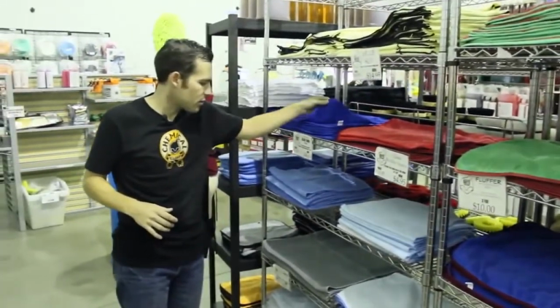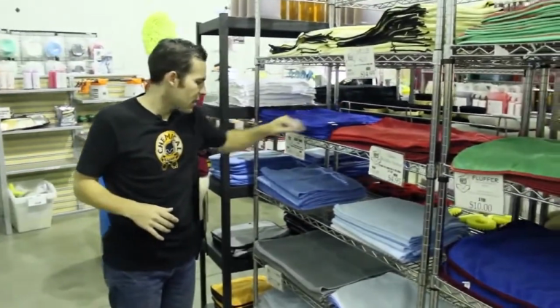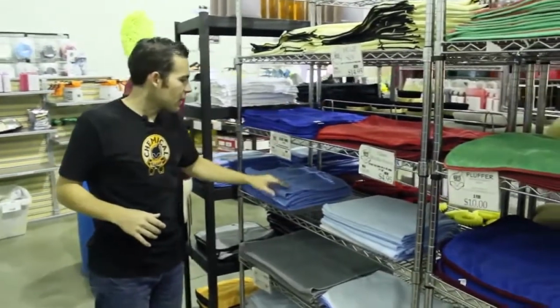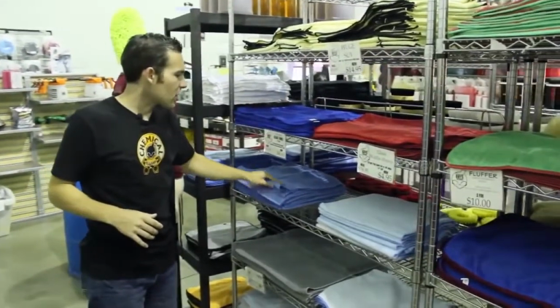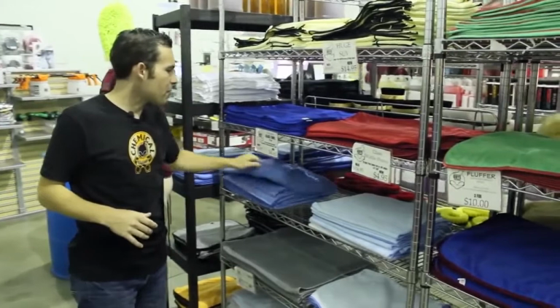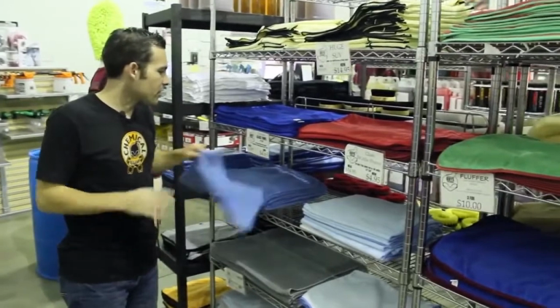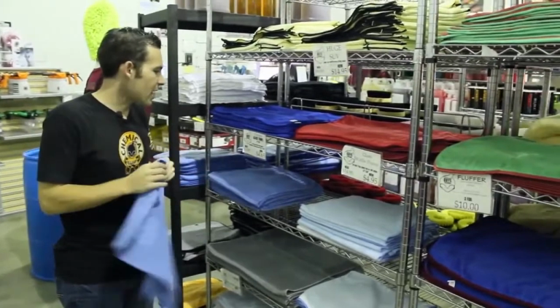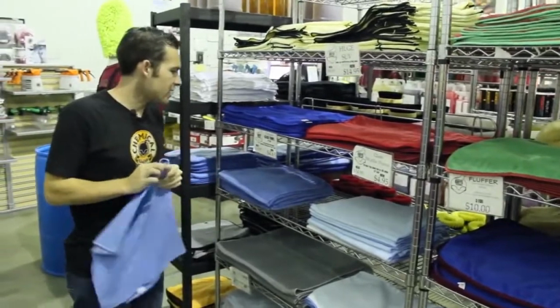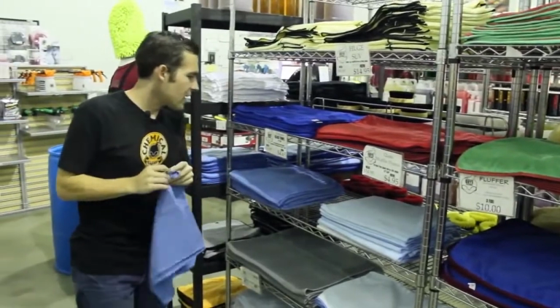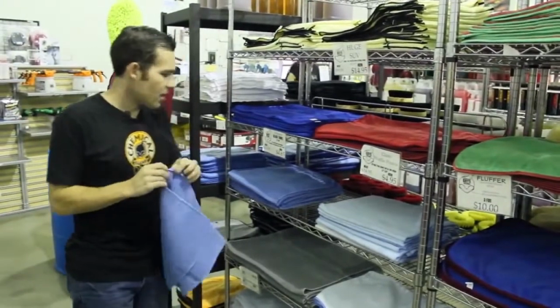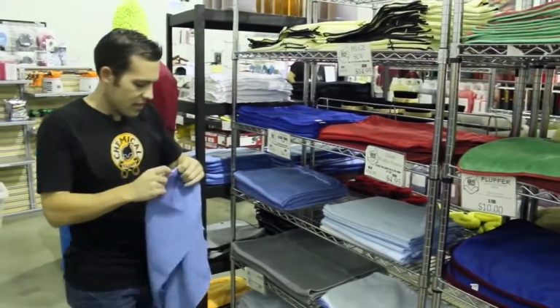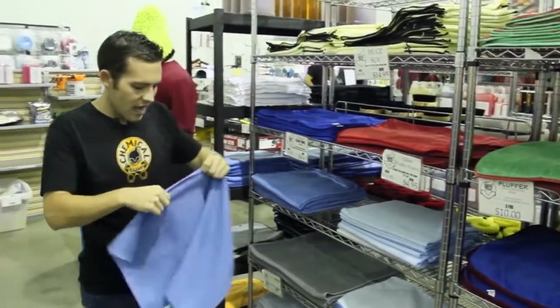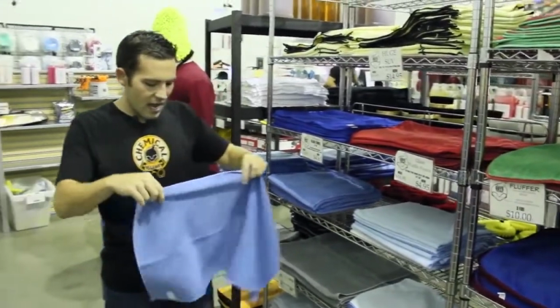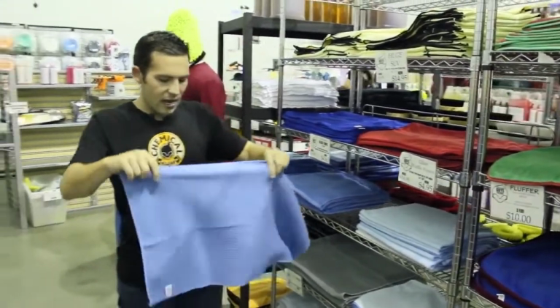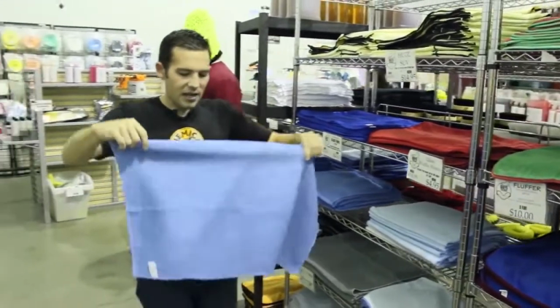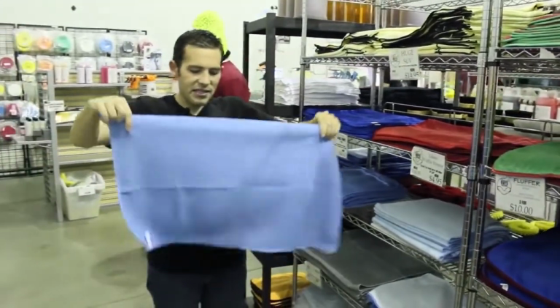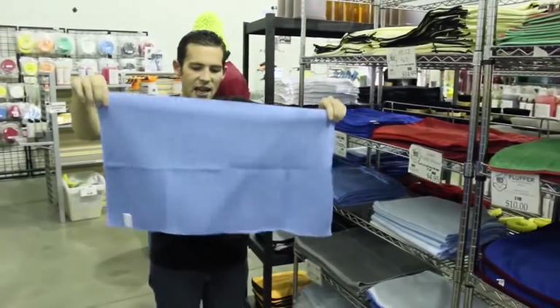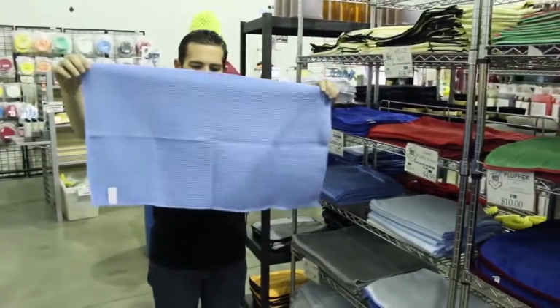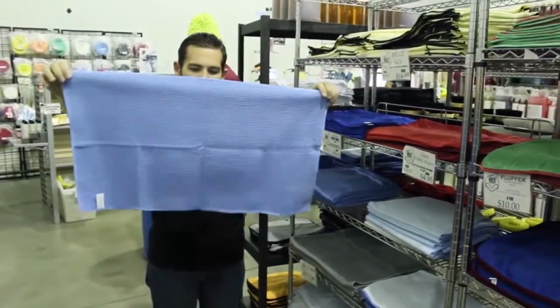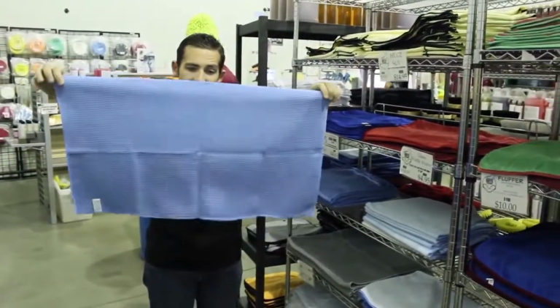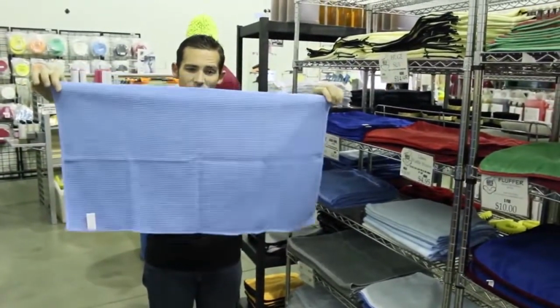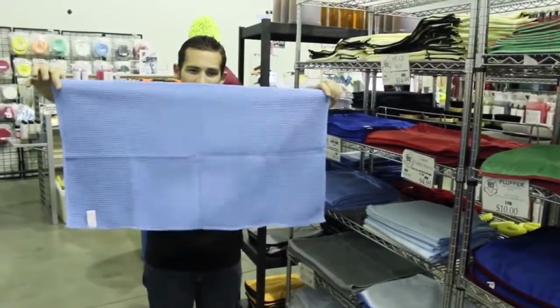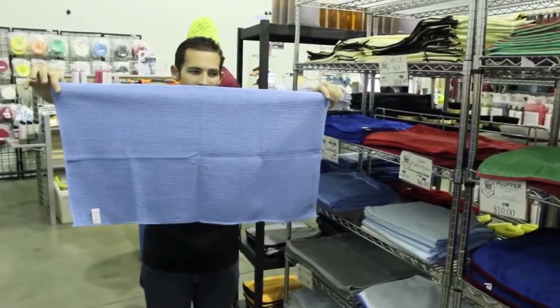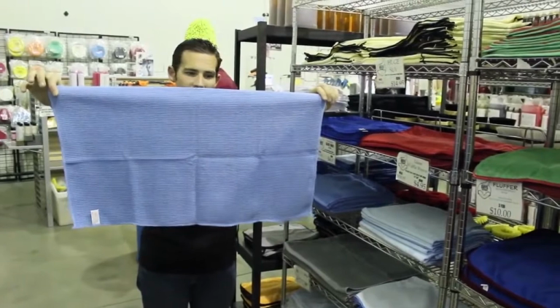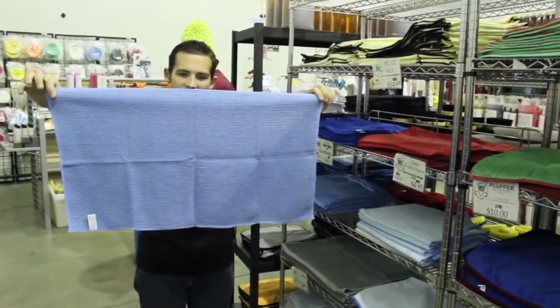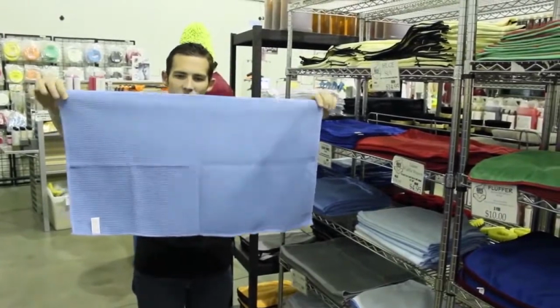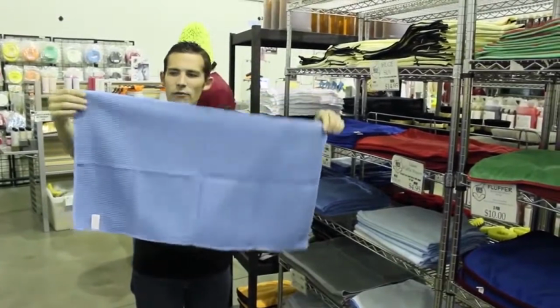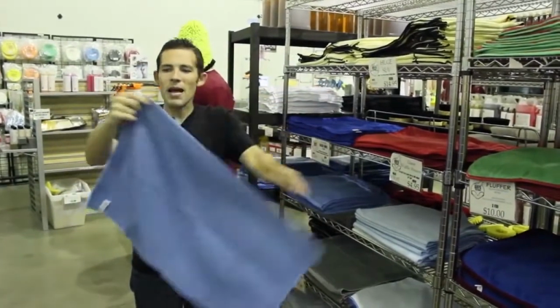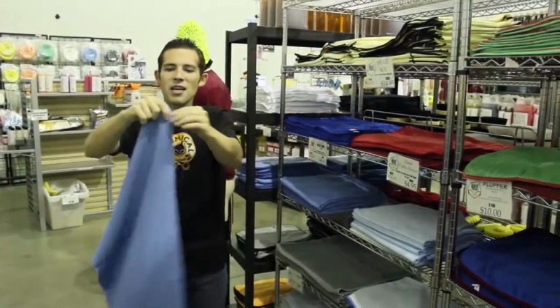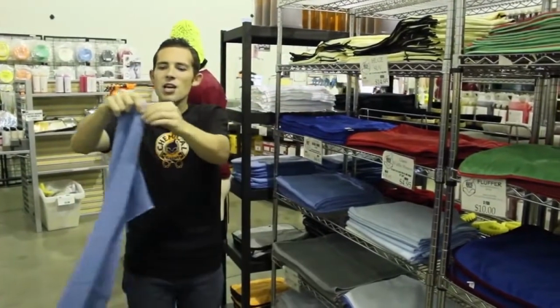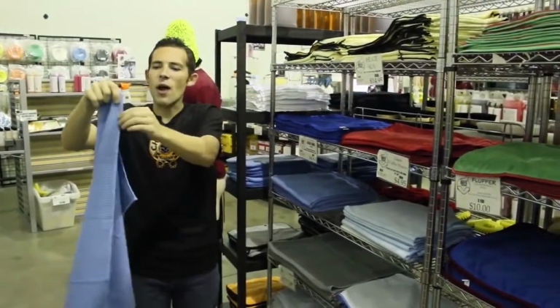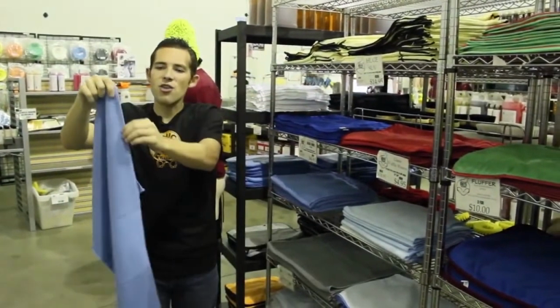They also come in bigger sizes. Here is a bigger towel that is a little bit bigger than 16x24, but it has no edge — it's edgeless.